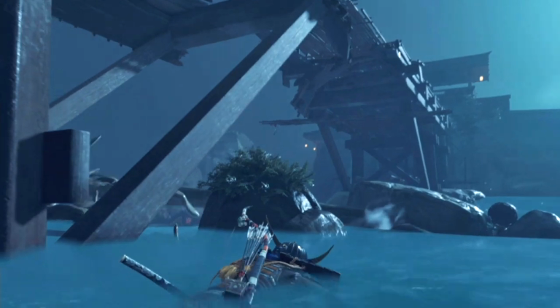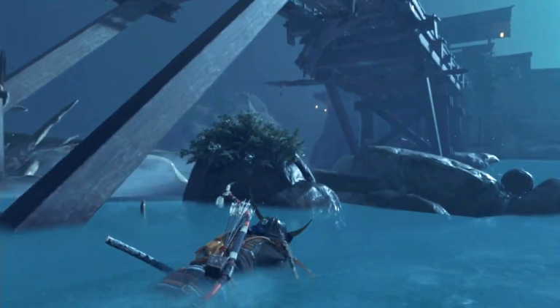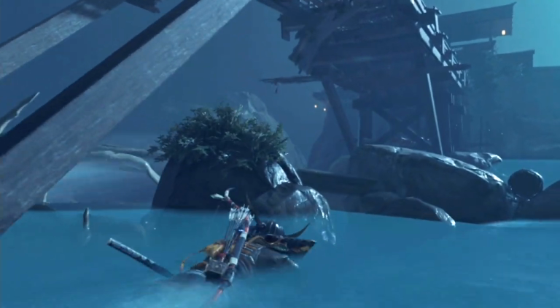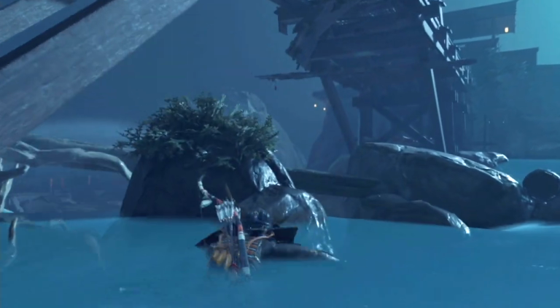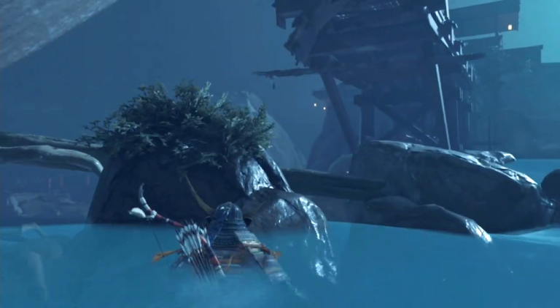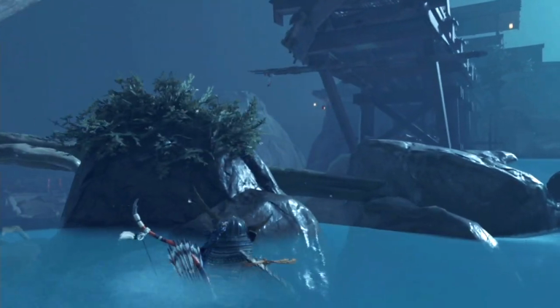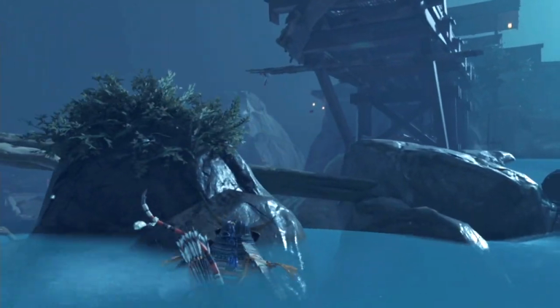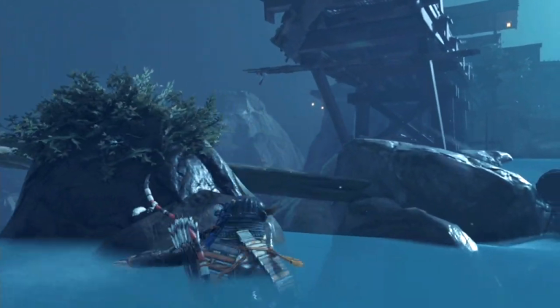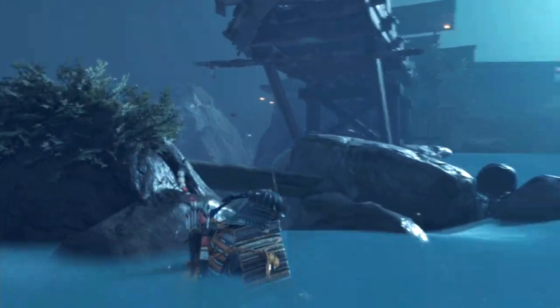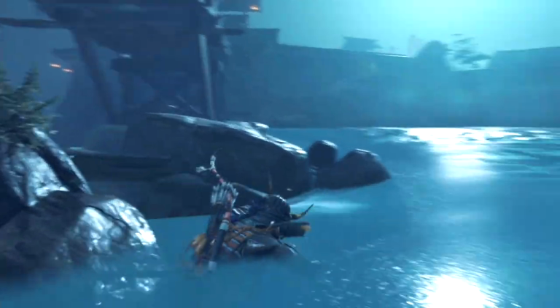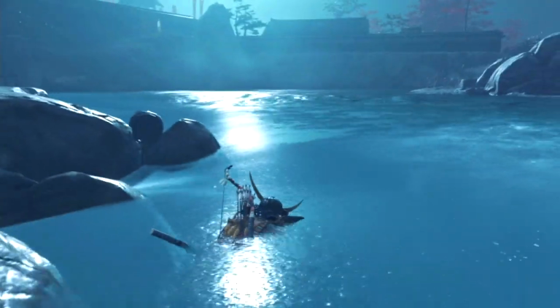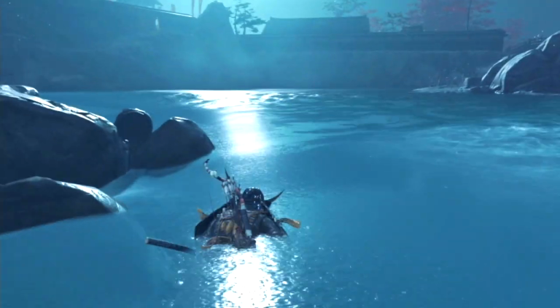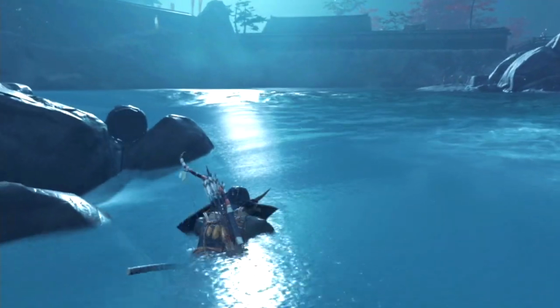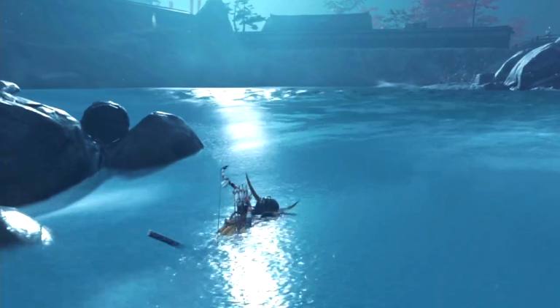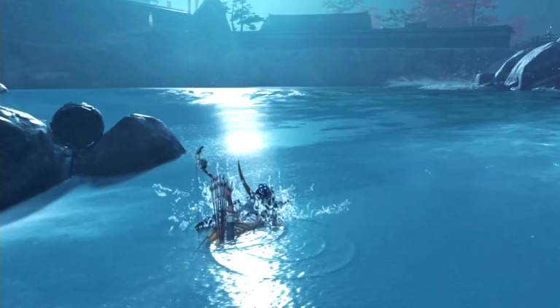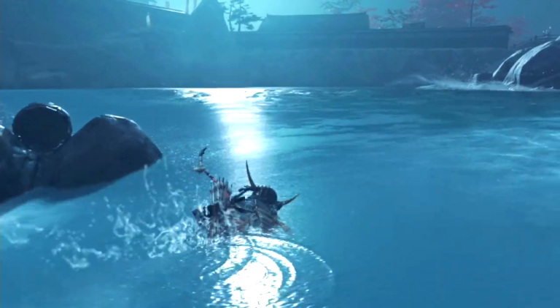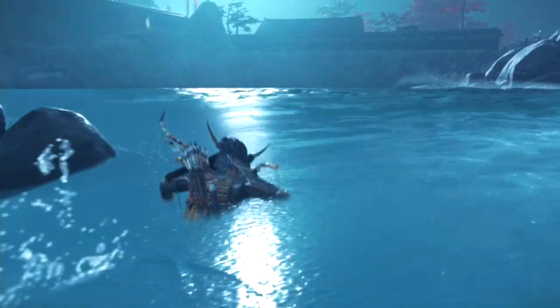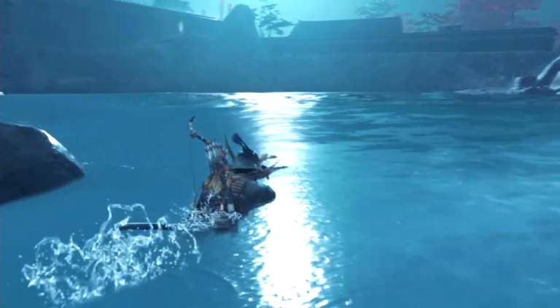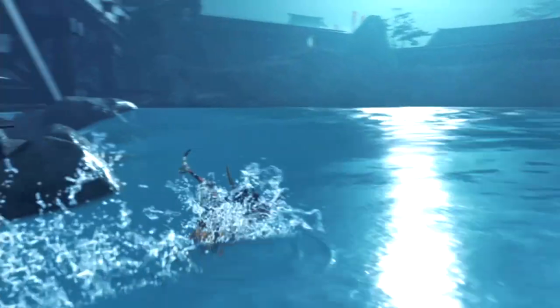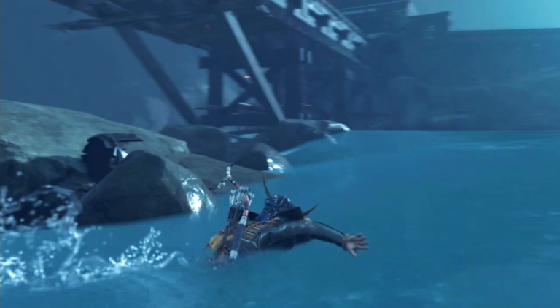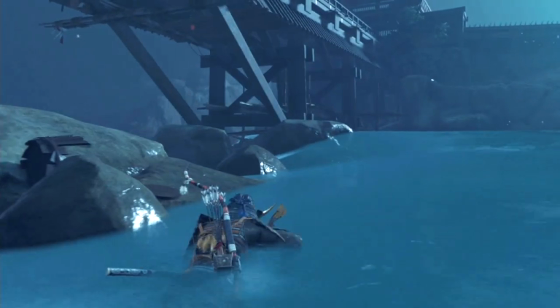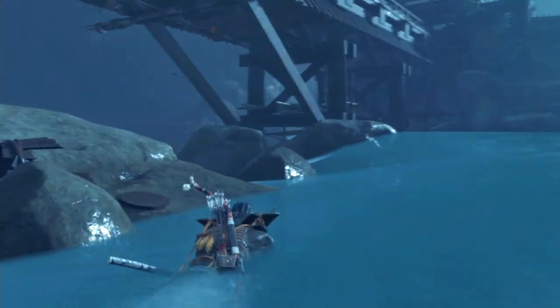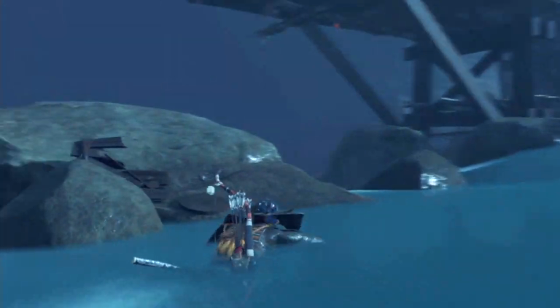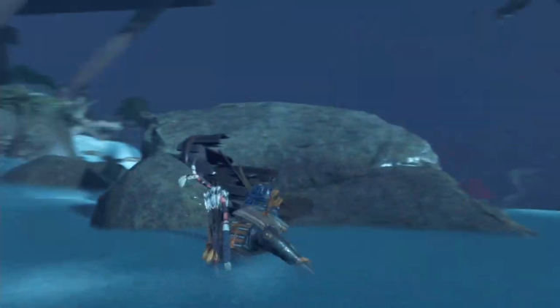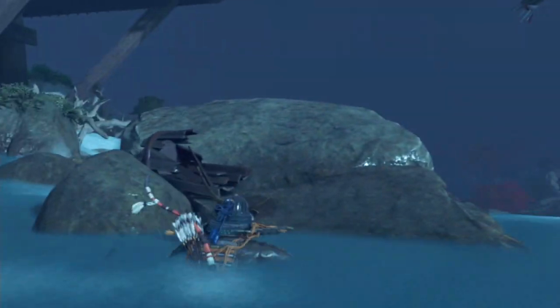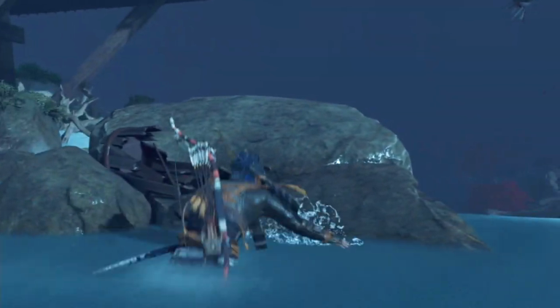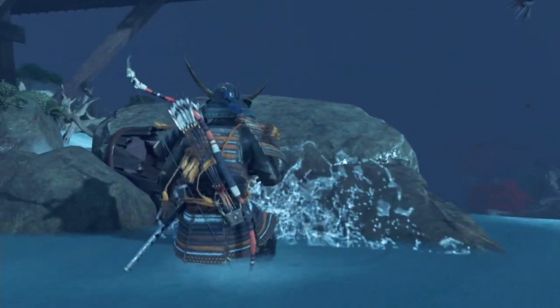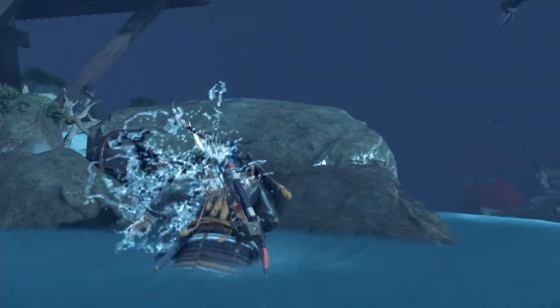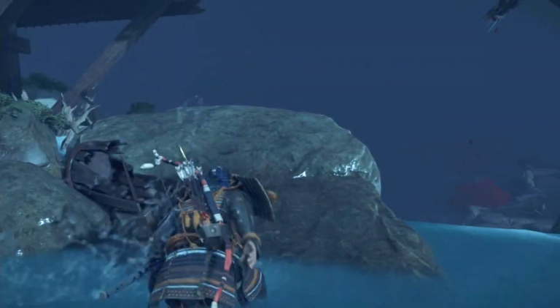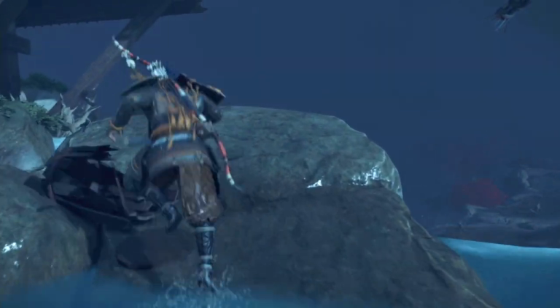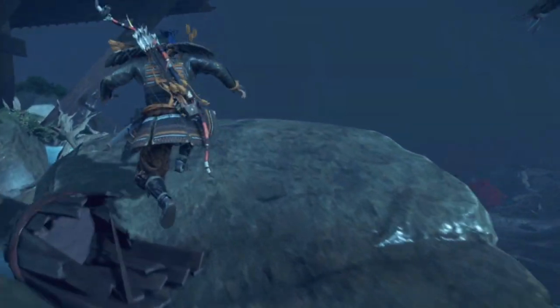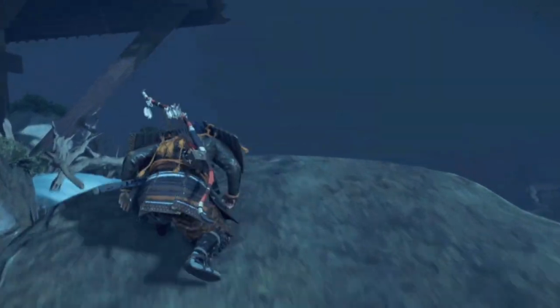To sneak into Lord Shimmer's Quarters in Heart of the Jito in Ghost of Tsushima, jump into the lake, swim towards the waterfall and climb onto the rock.